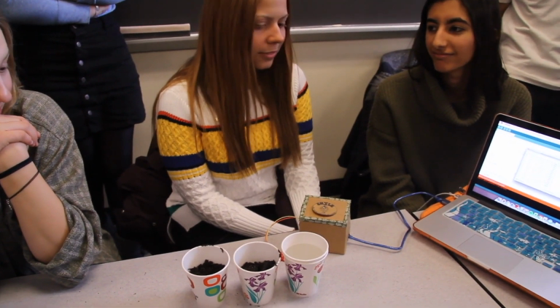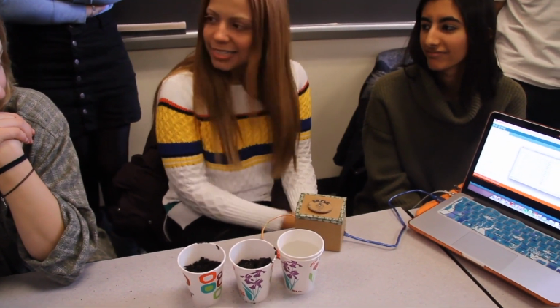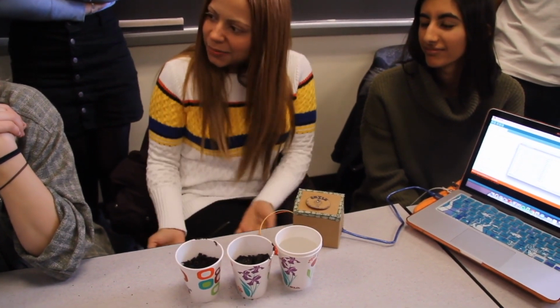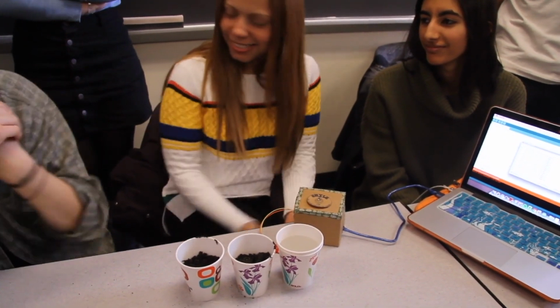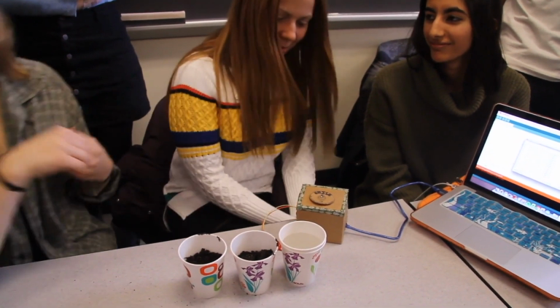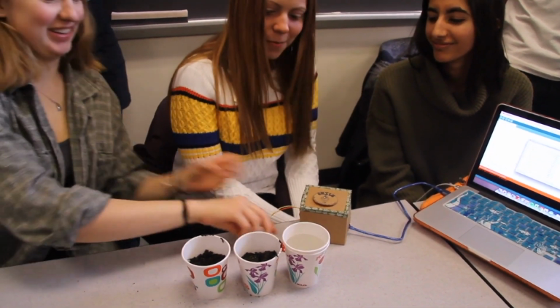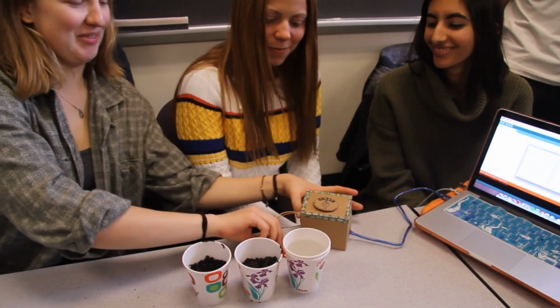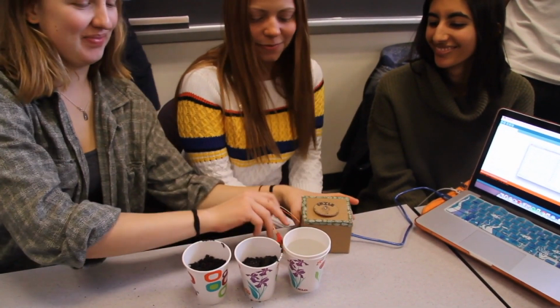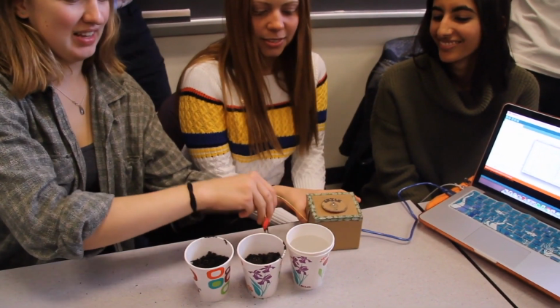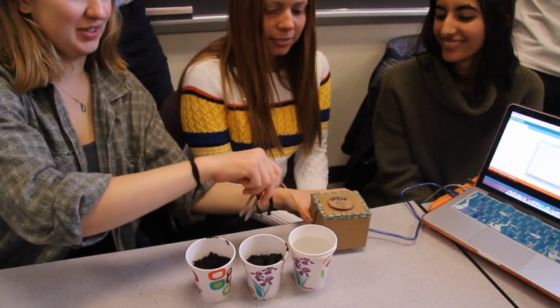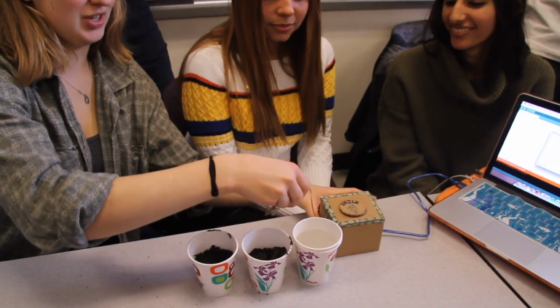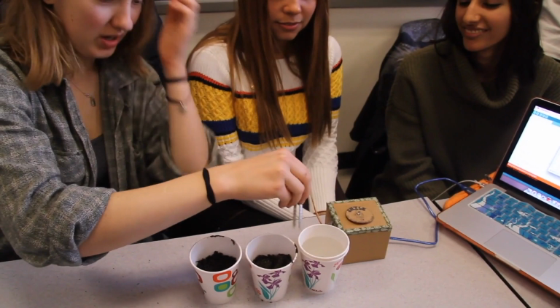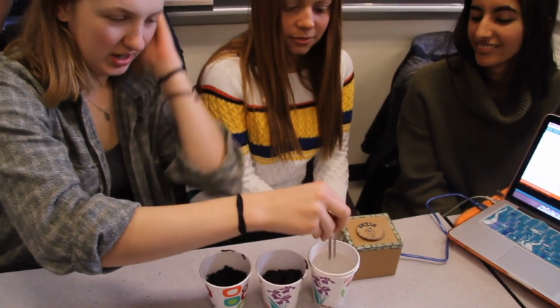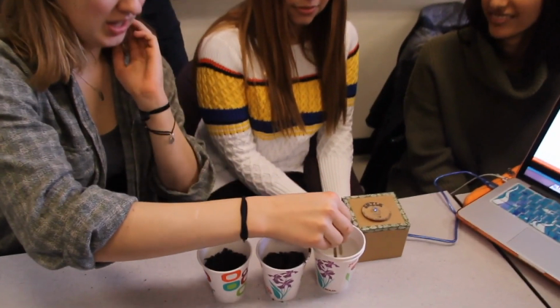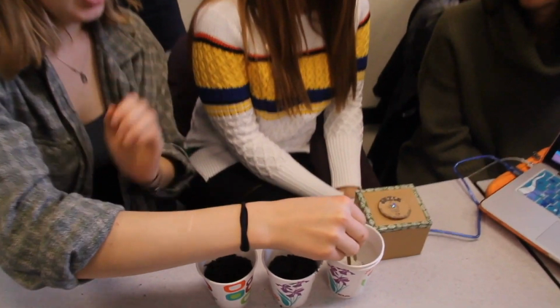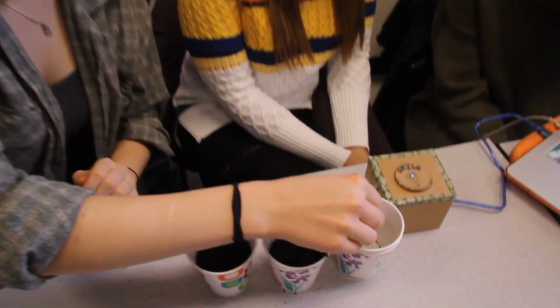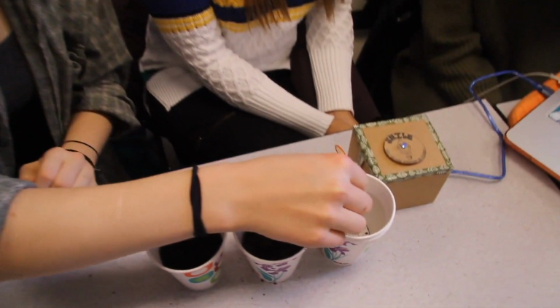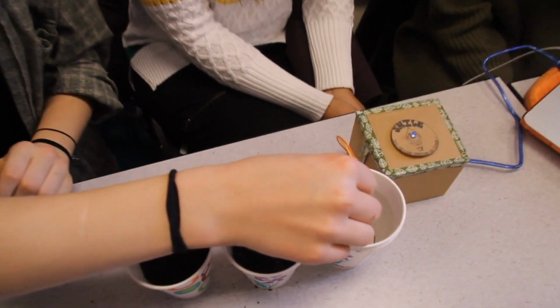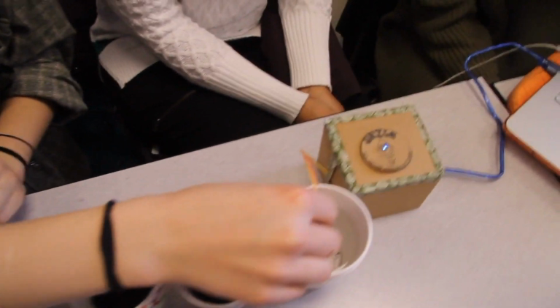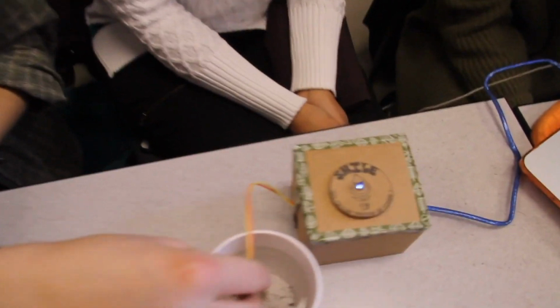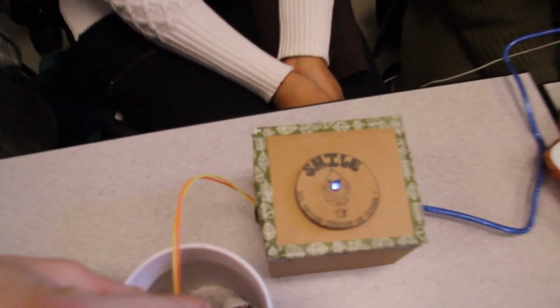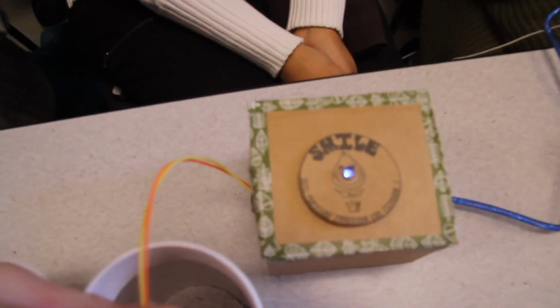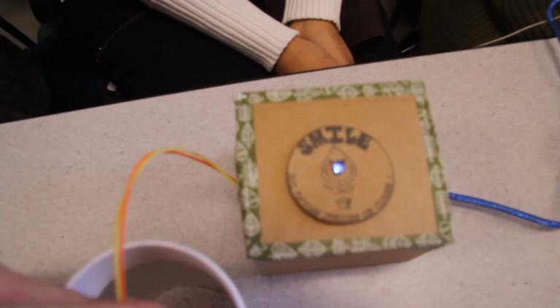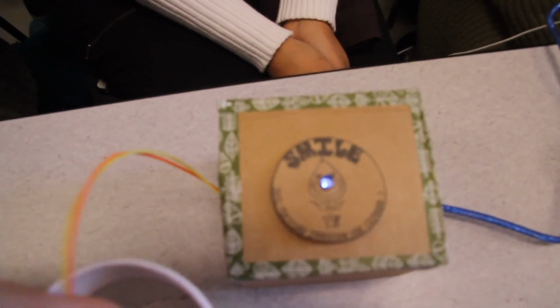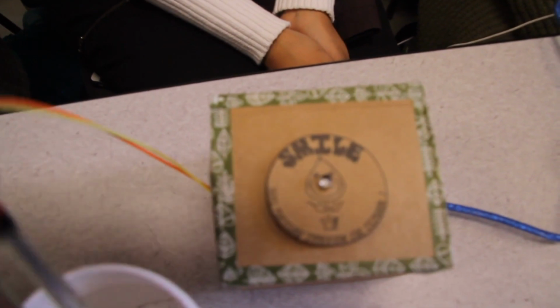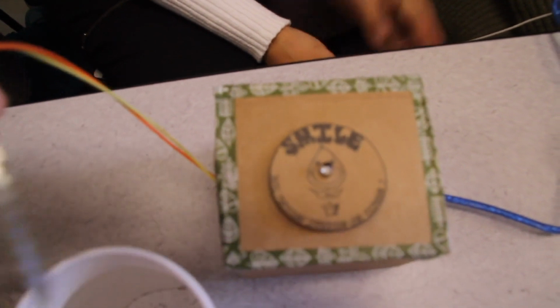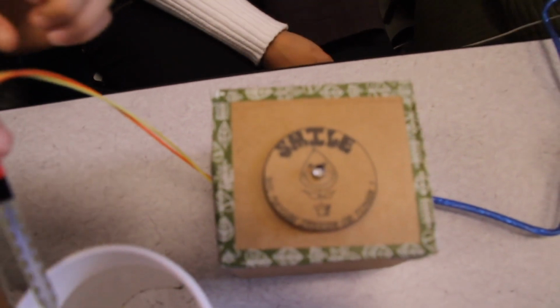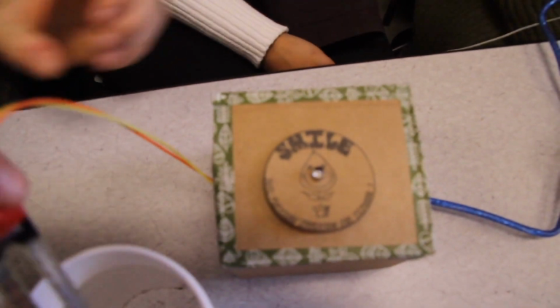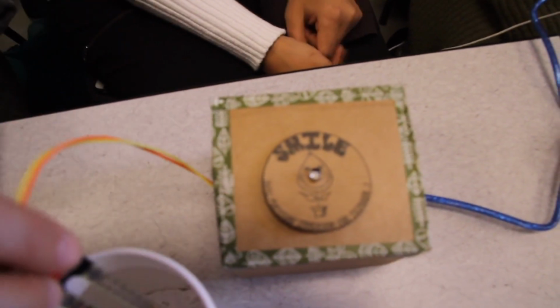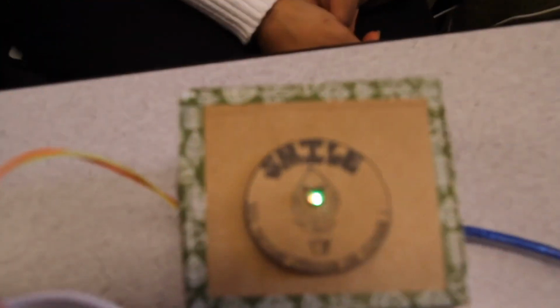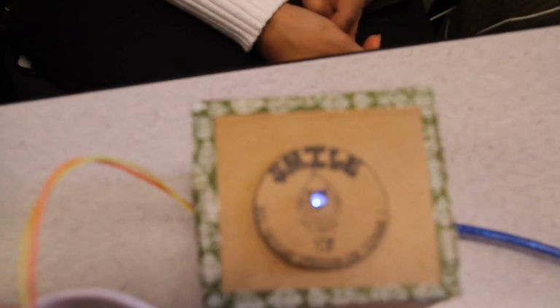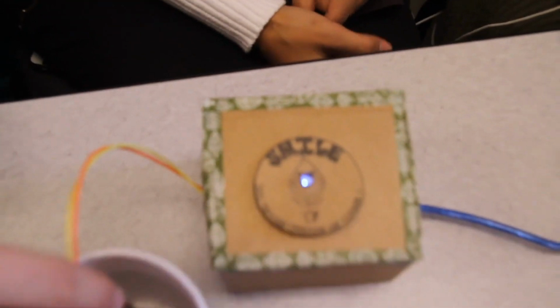And here's how it works. Just water — the light turns blue, and that's too wet. Looks like it's gone fishing on the soil monitor.